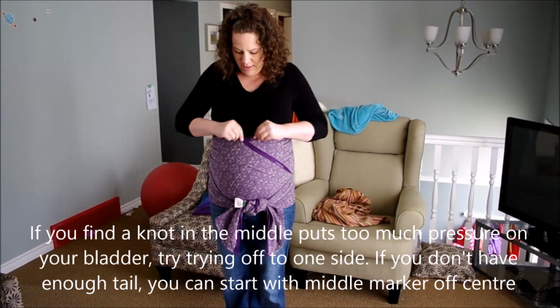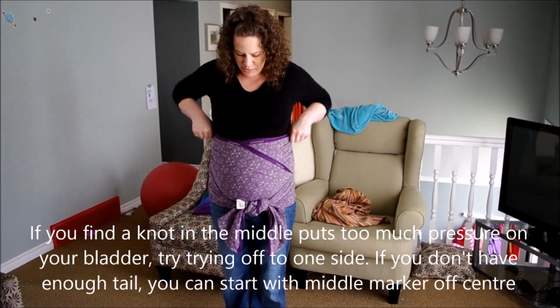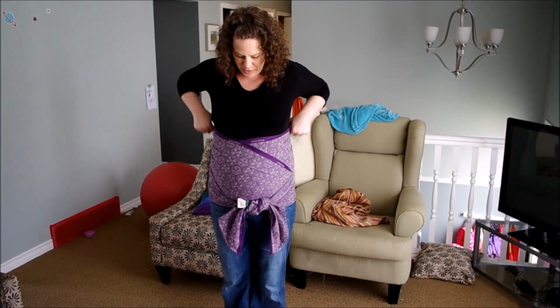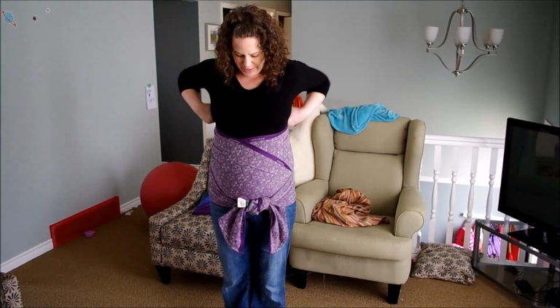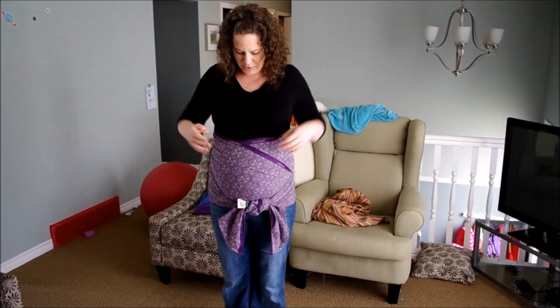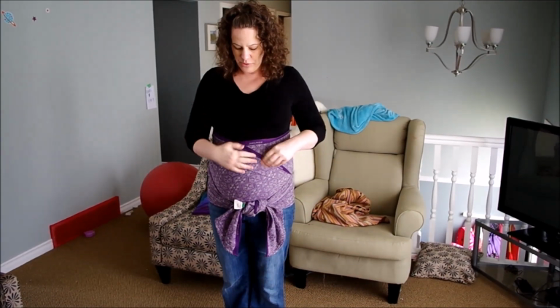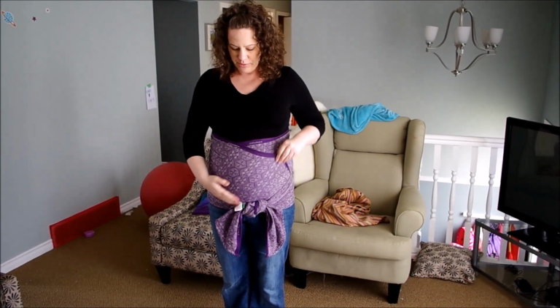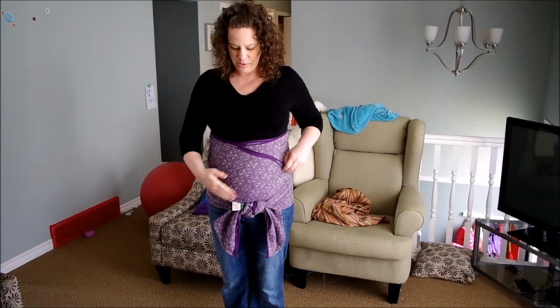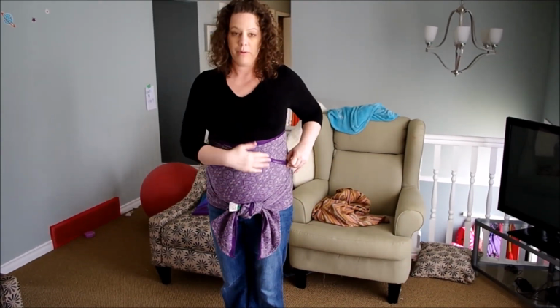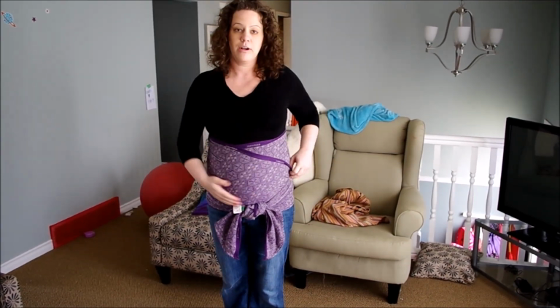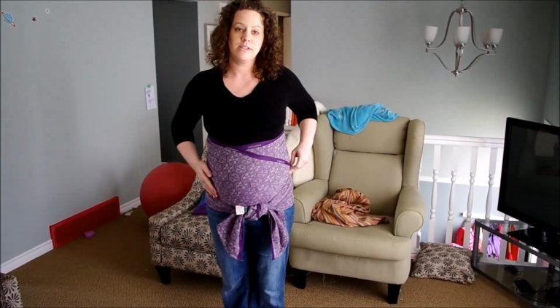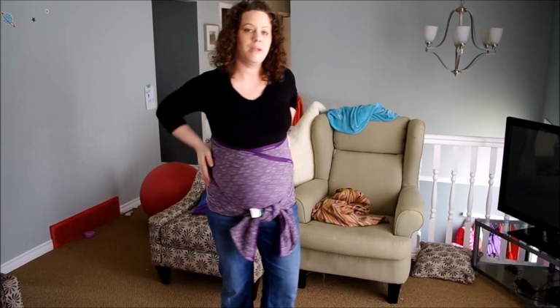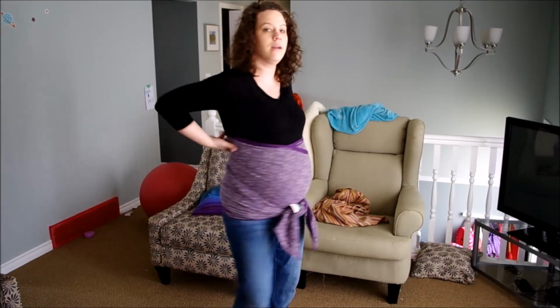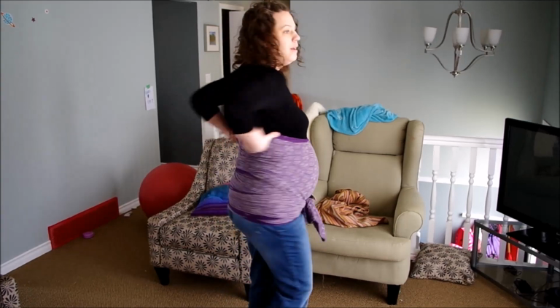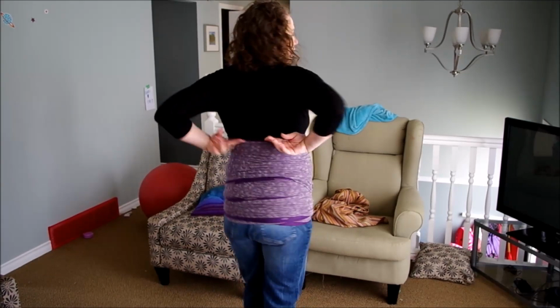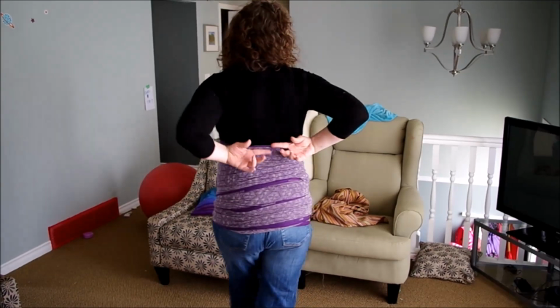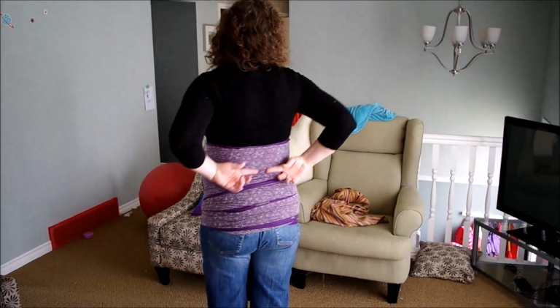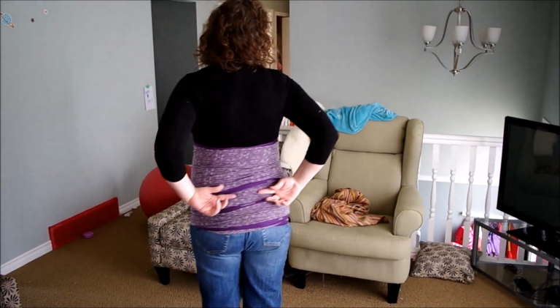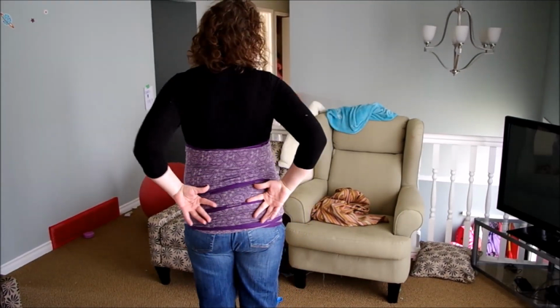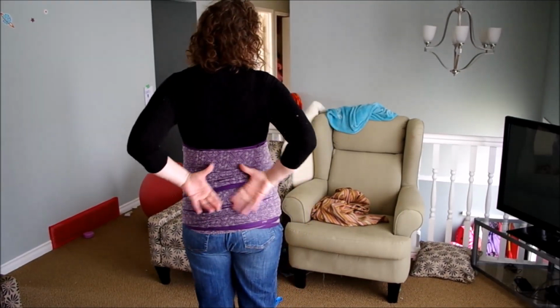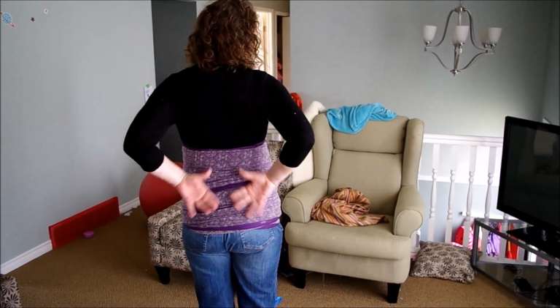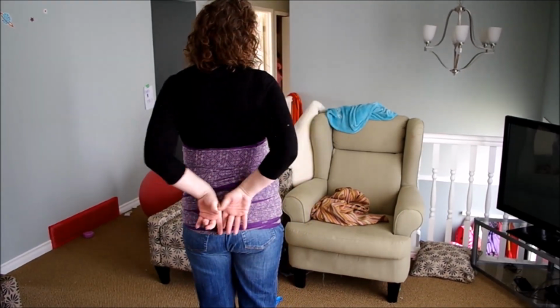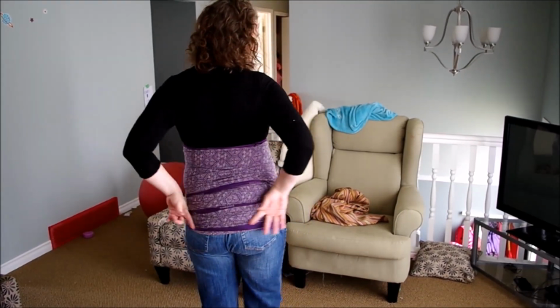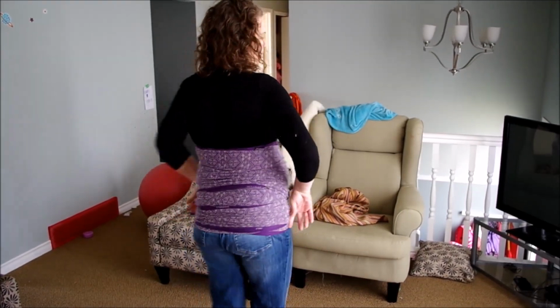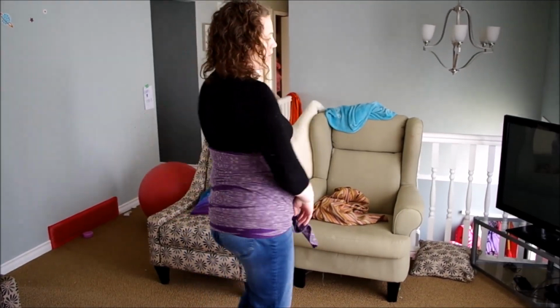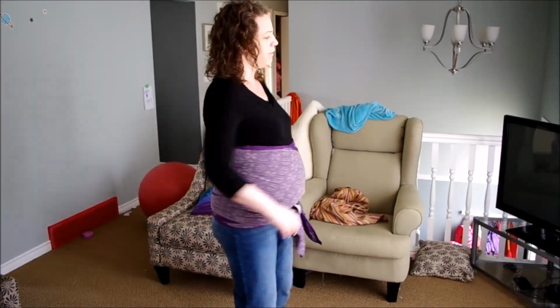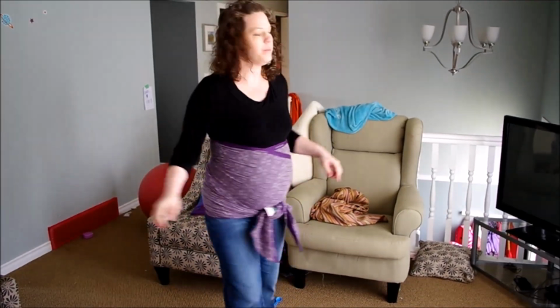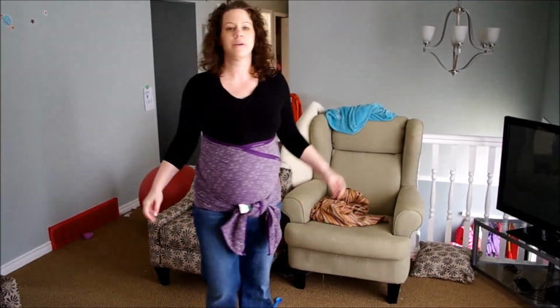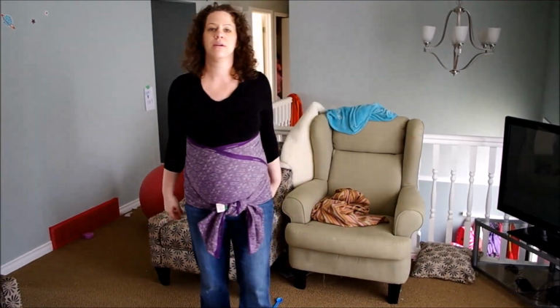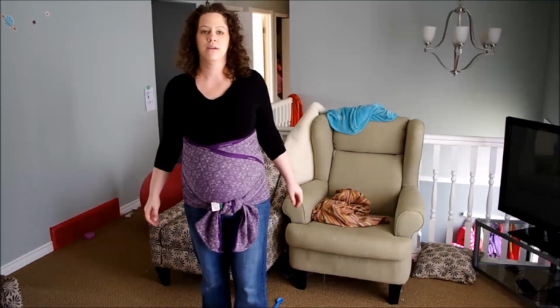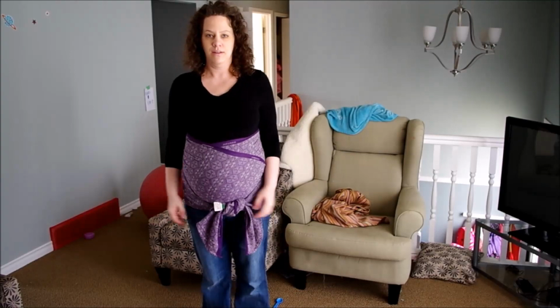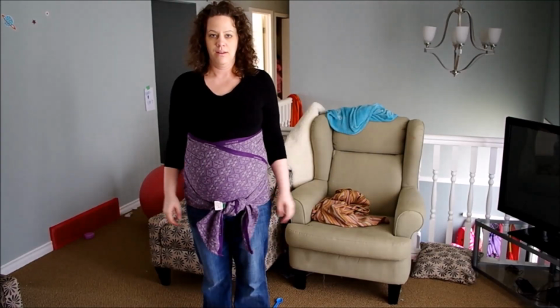This one's great — it gives you two levels of support across the tummy, it's smooth through the back, and very supportive through the hips.